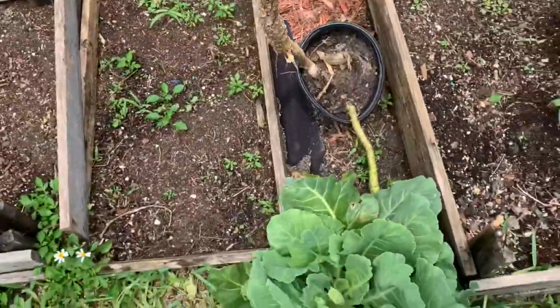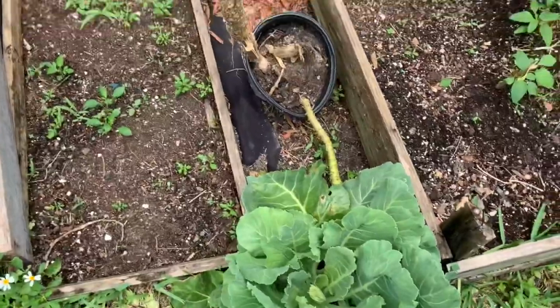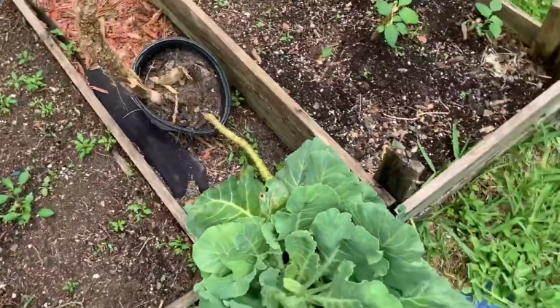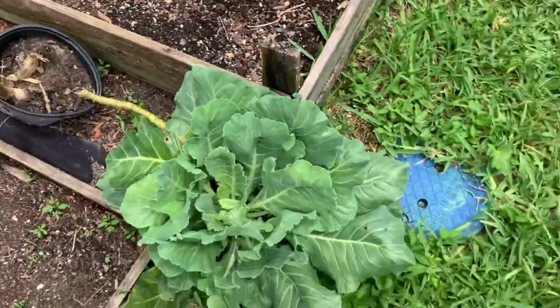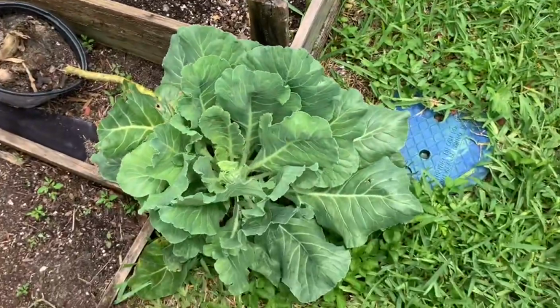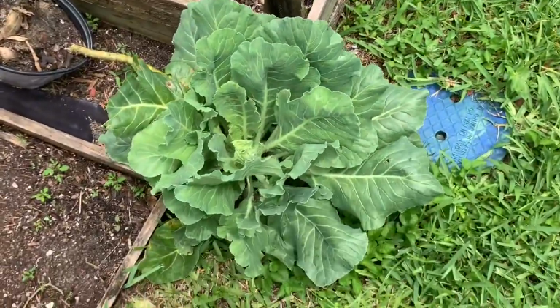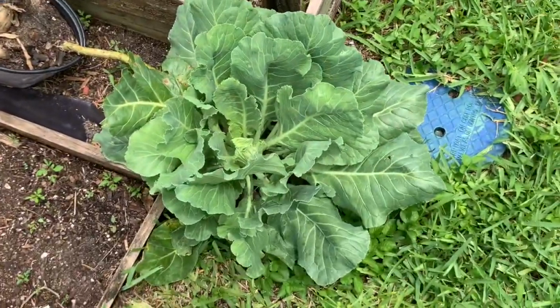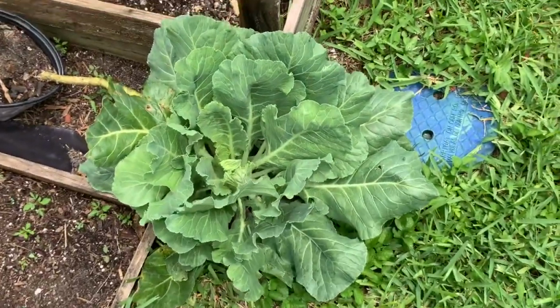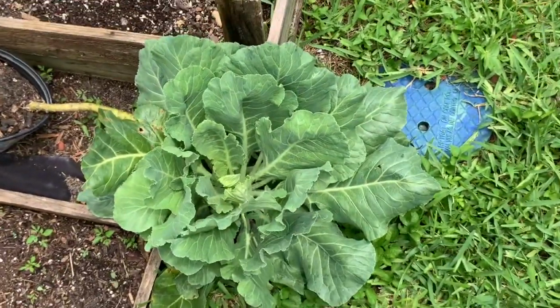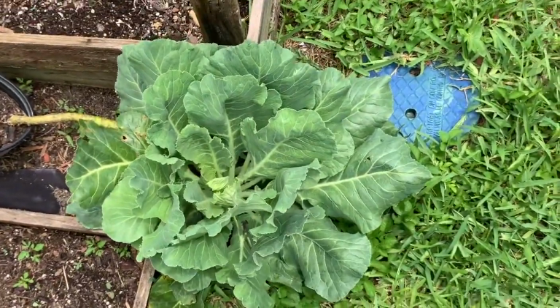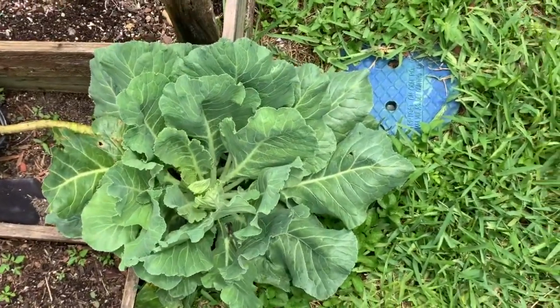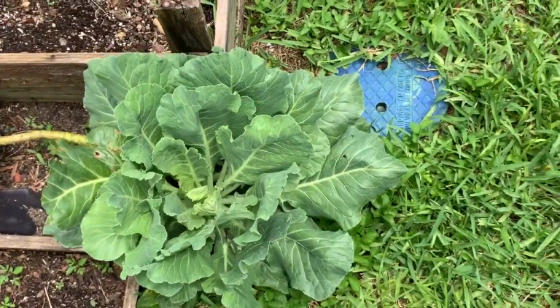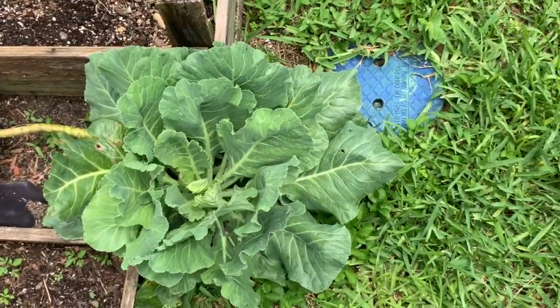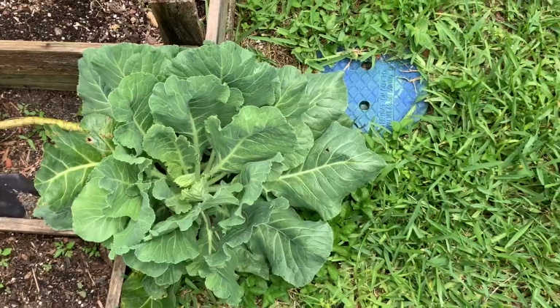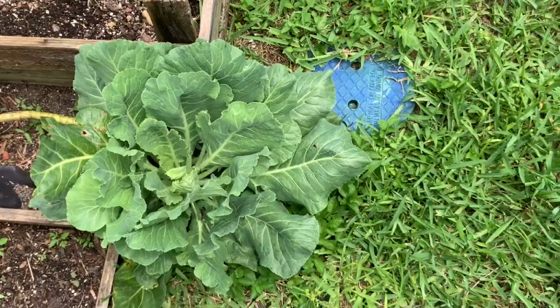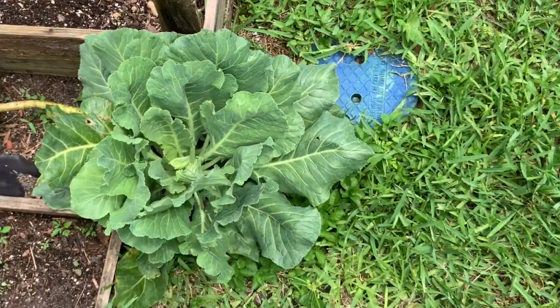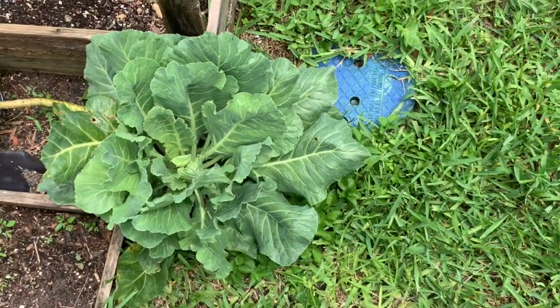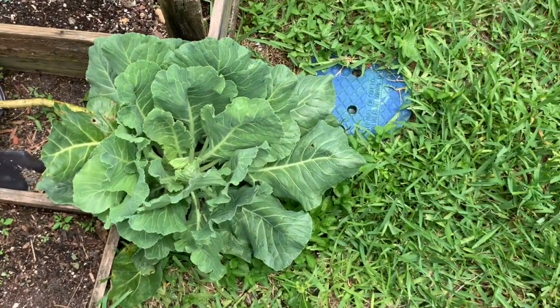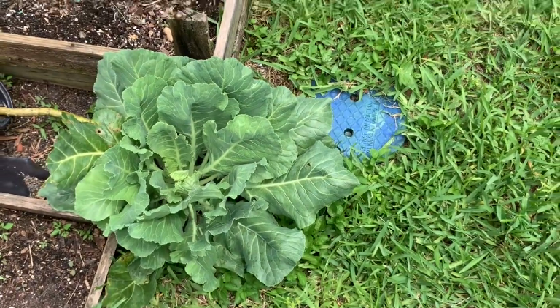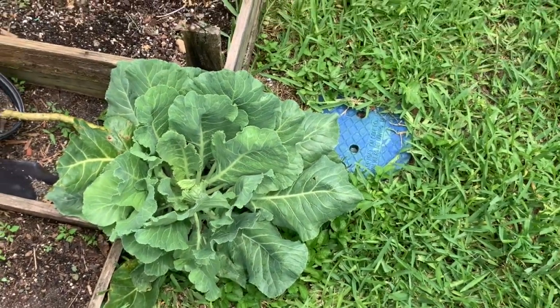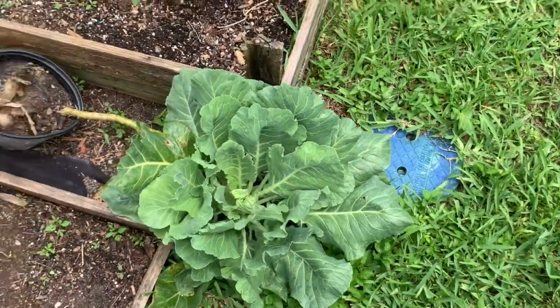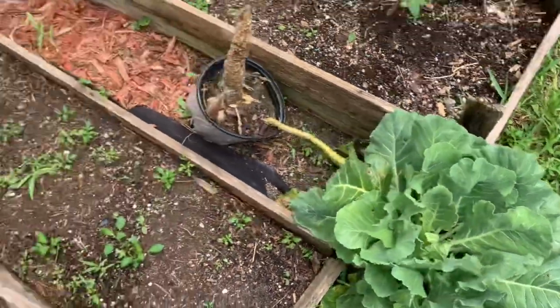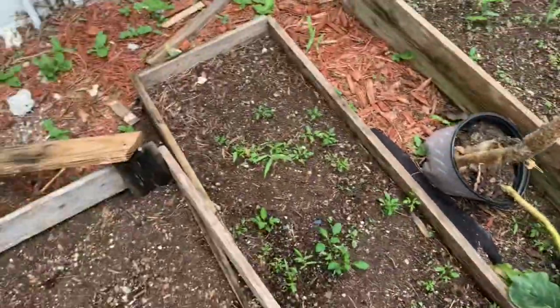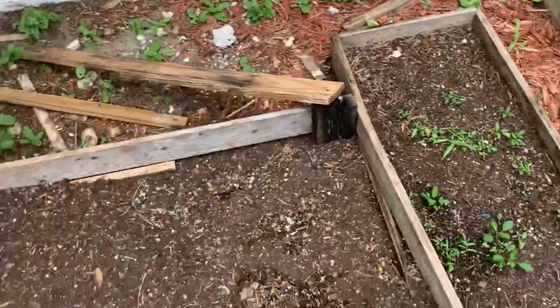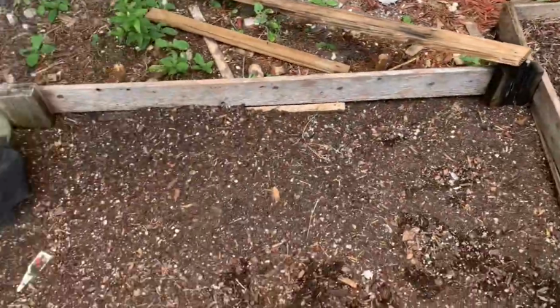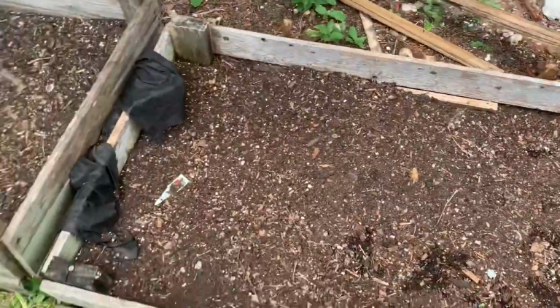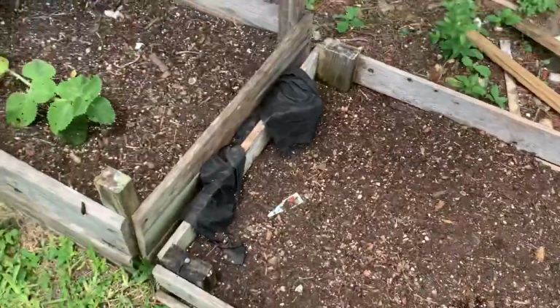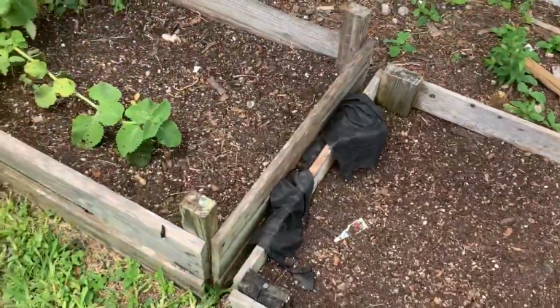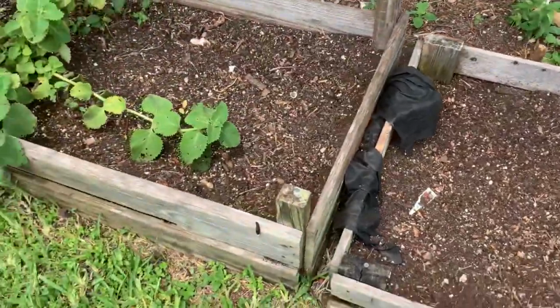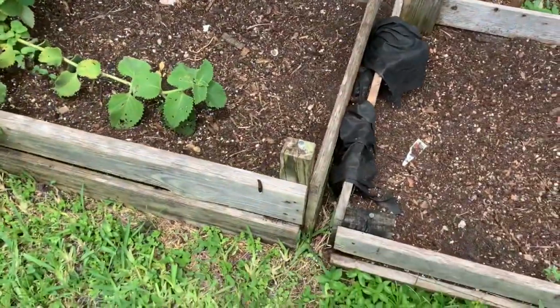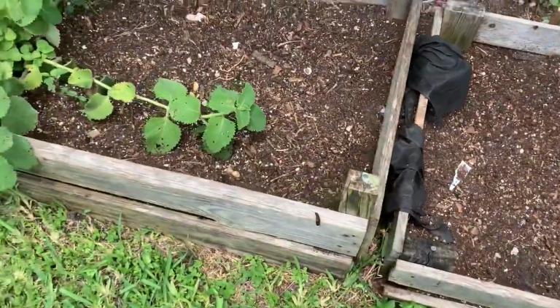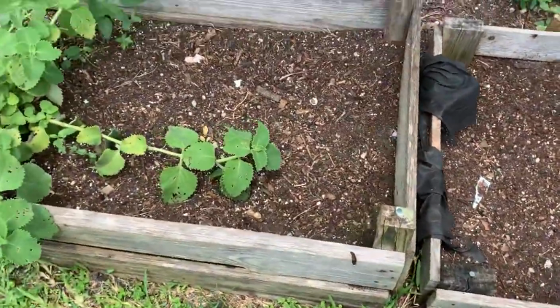As you can see, that's my collard green plant. I'm not a big fan of collard green, but sometimes we do harvest the collard green and make a stir-fry.